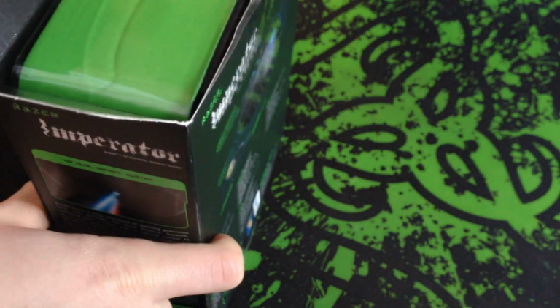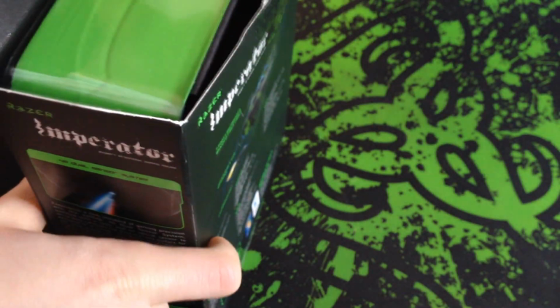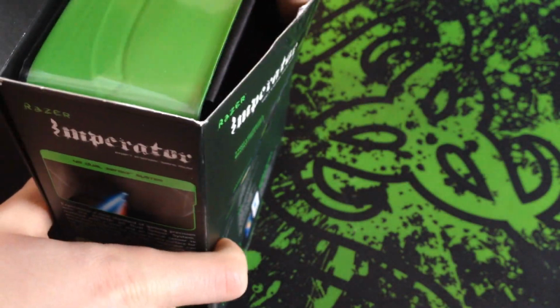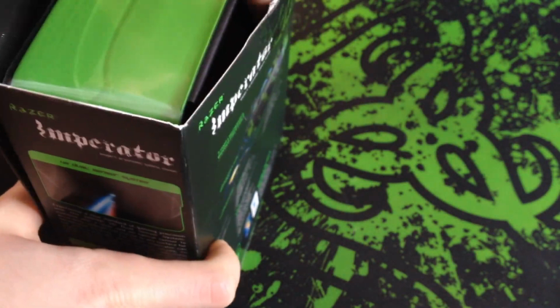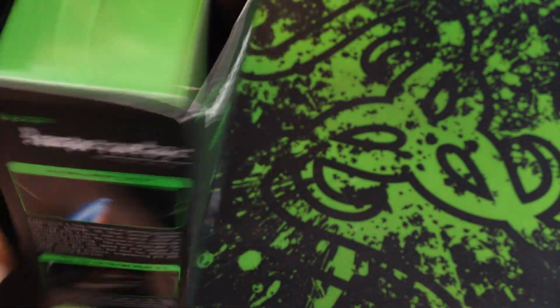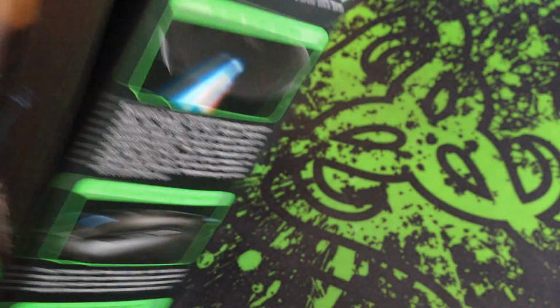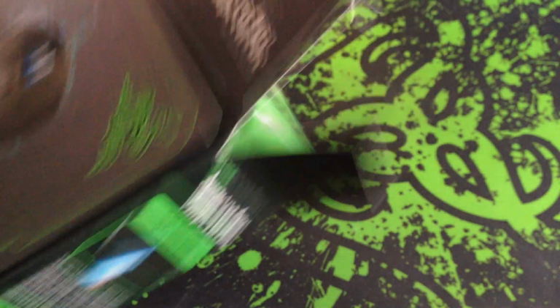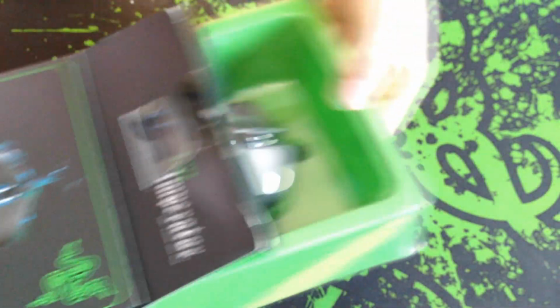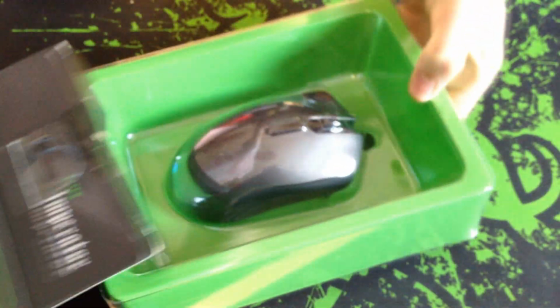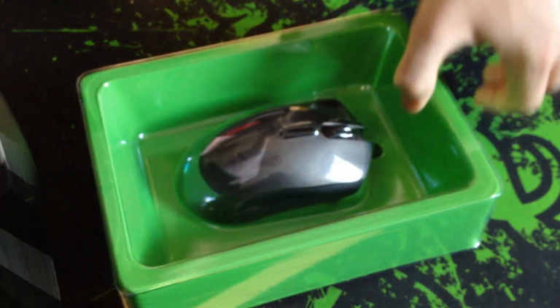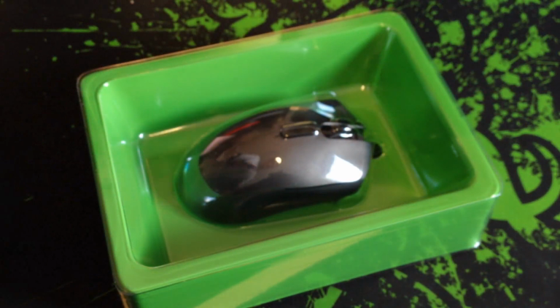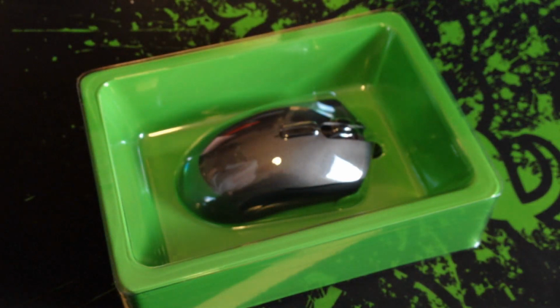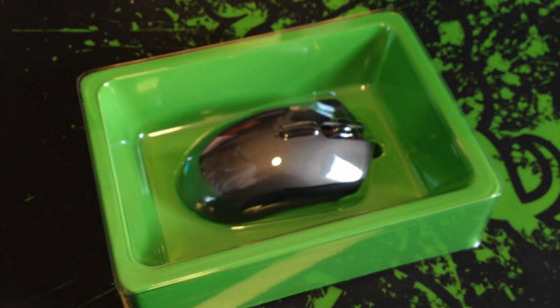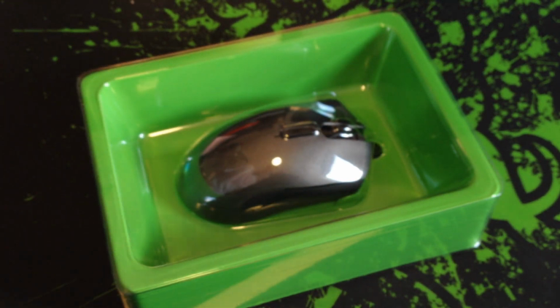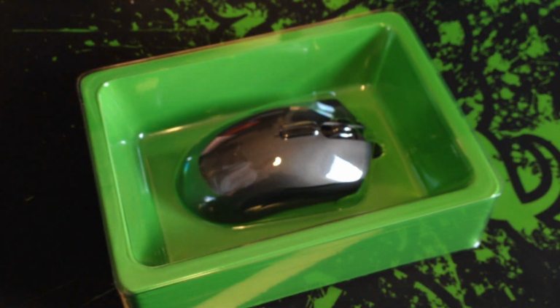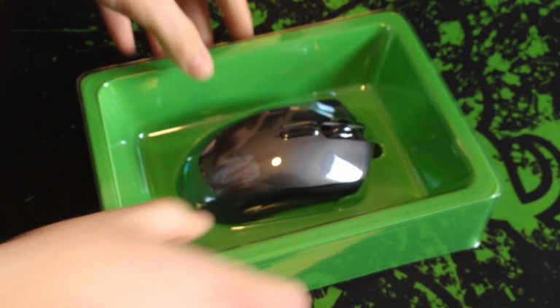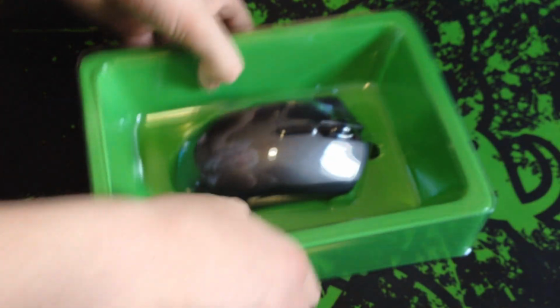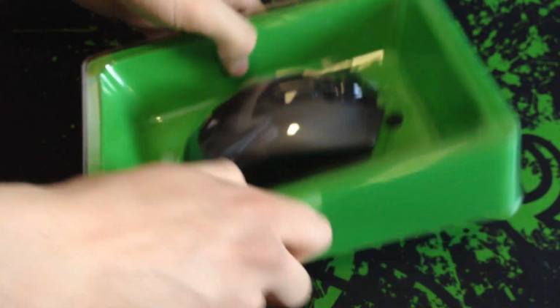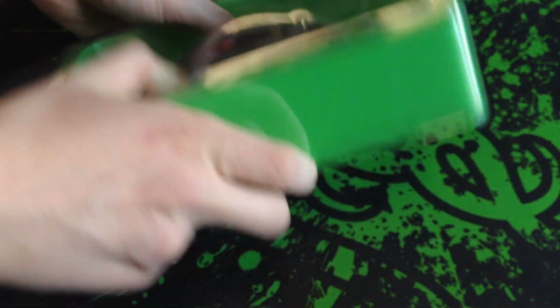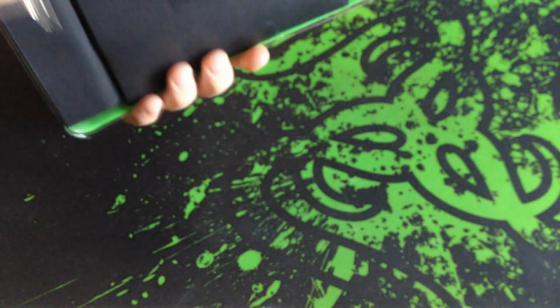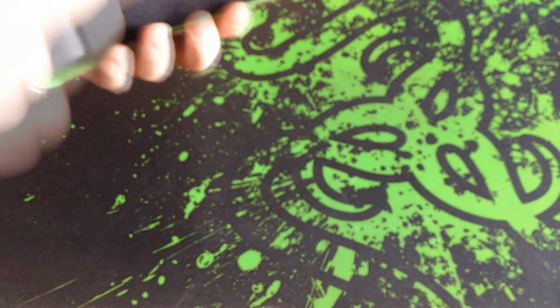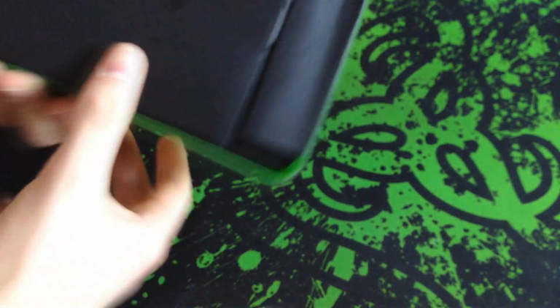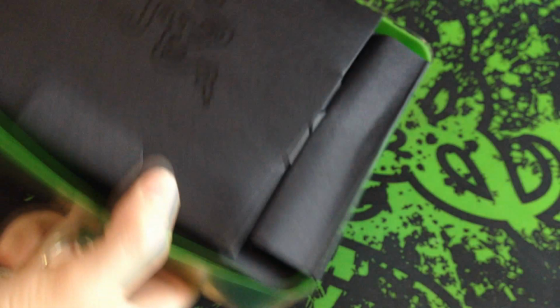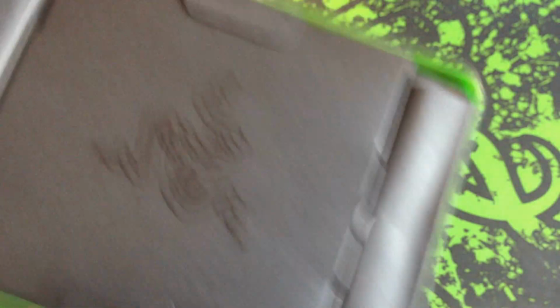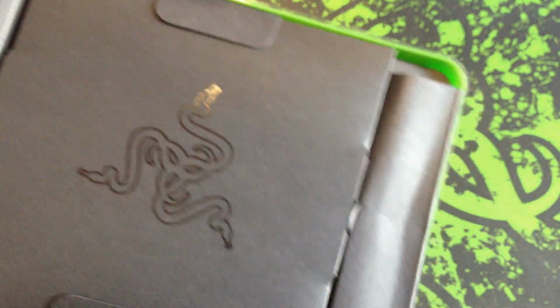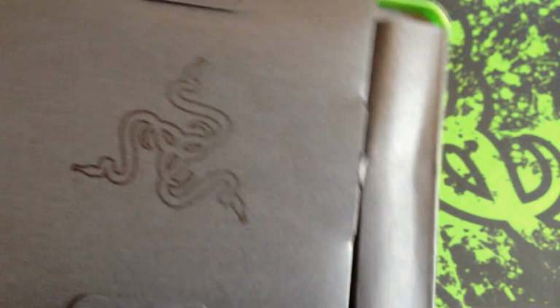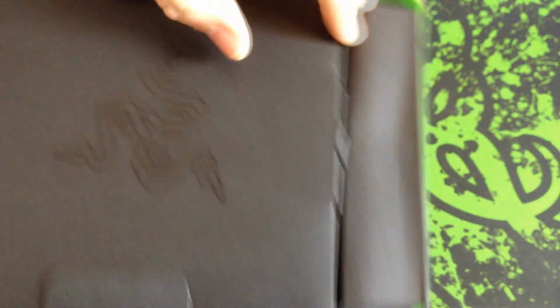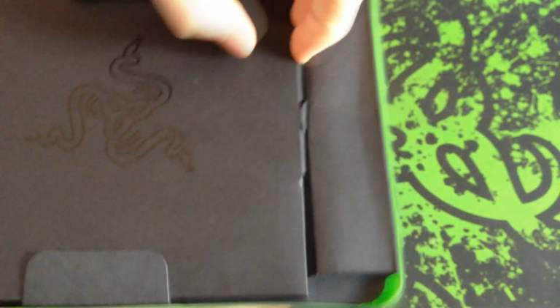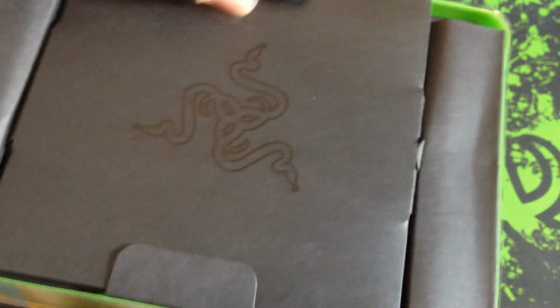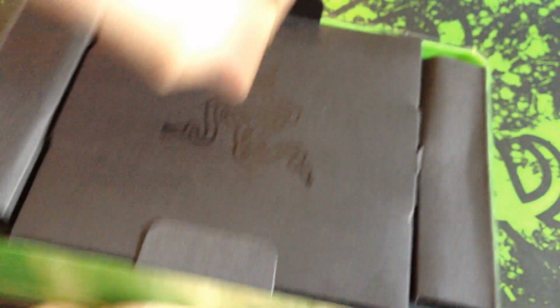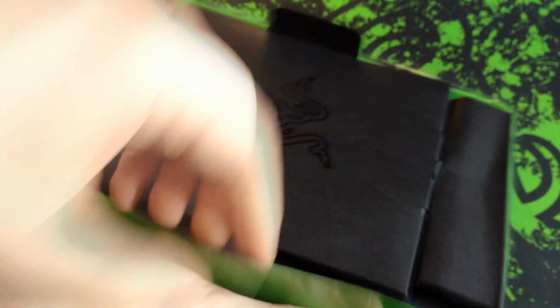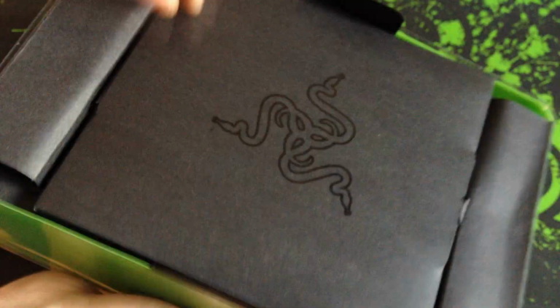As always, great Razer packaging. There's a tray with the mouse on it in a nice lime green. There is the manual and driver CDs and stuff stuck in at the bottom.